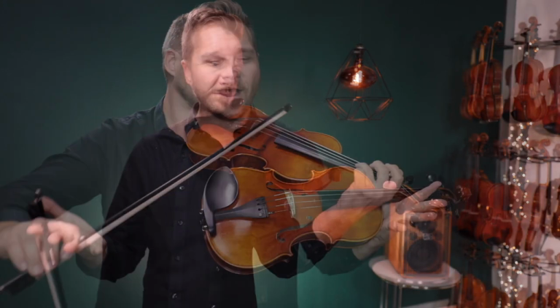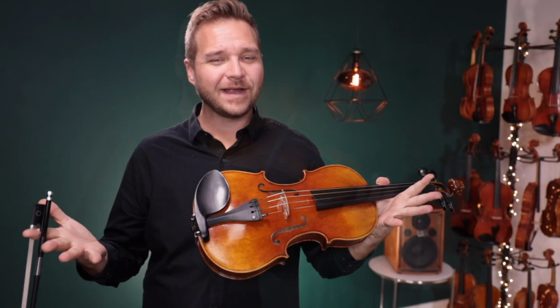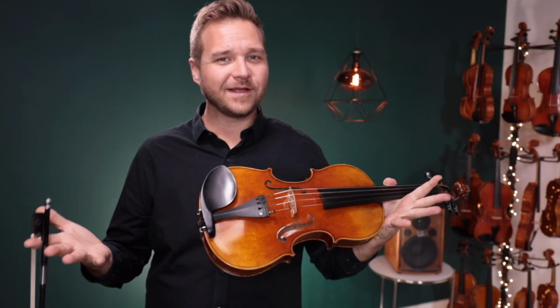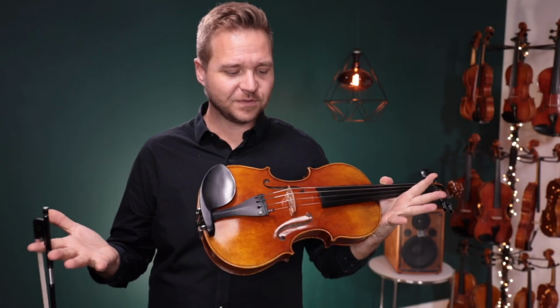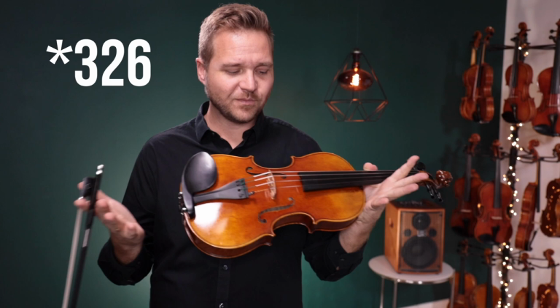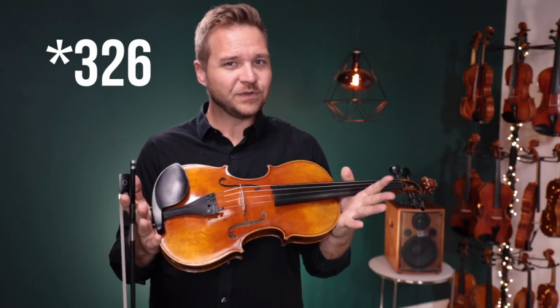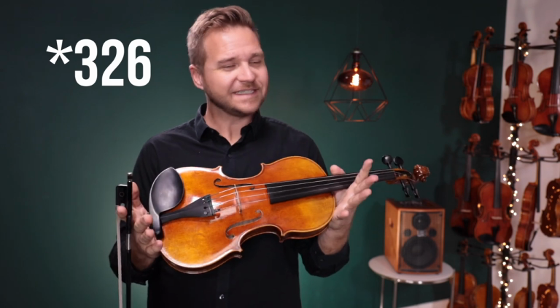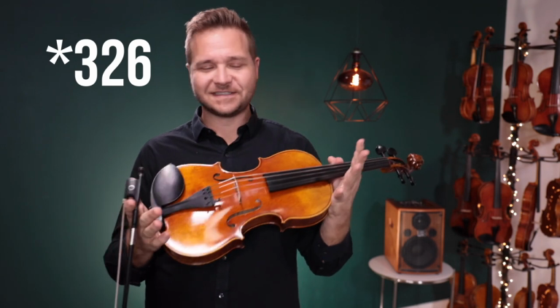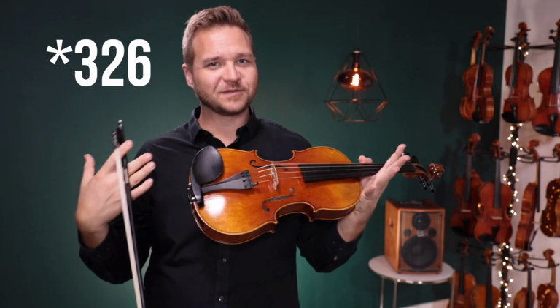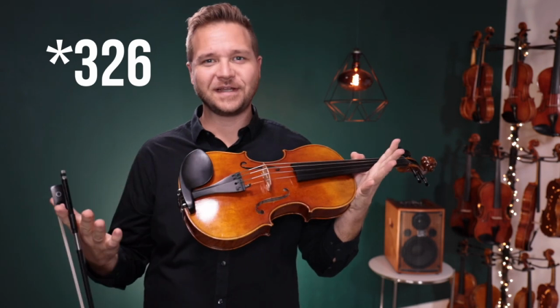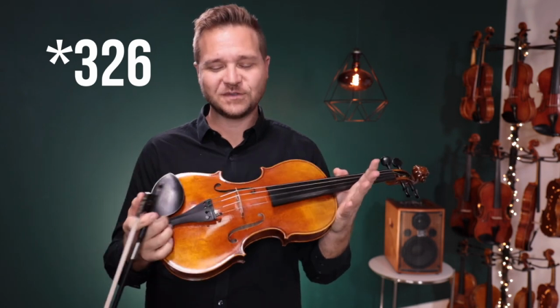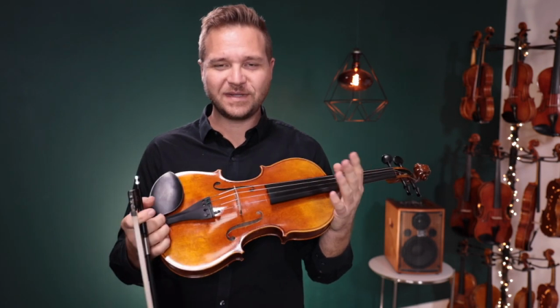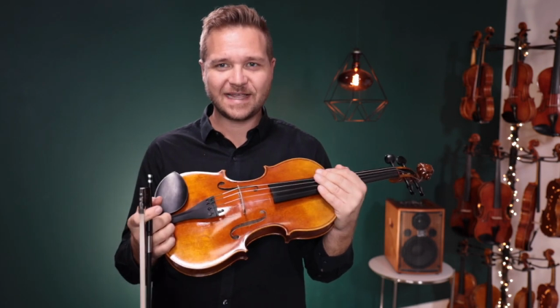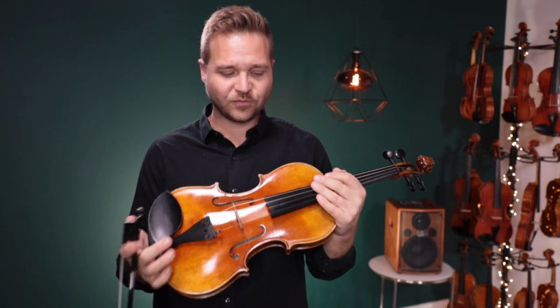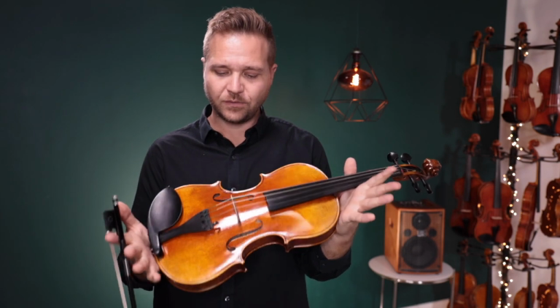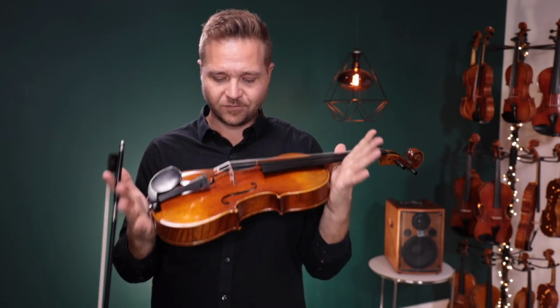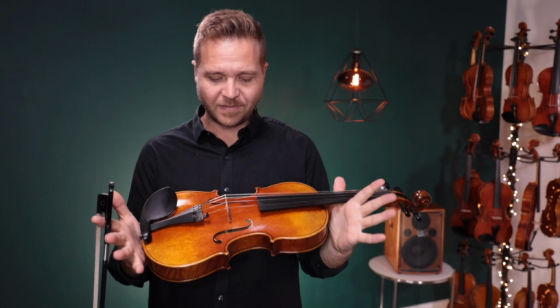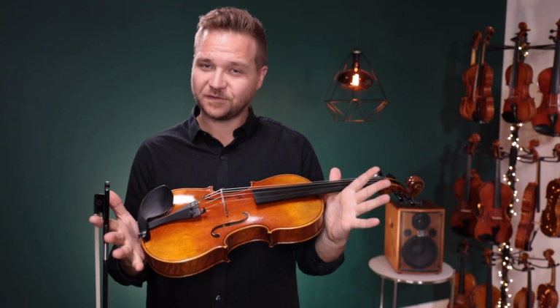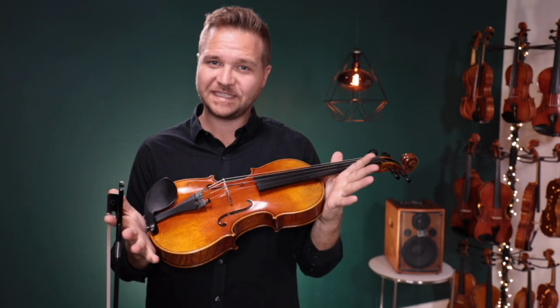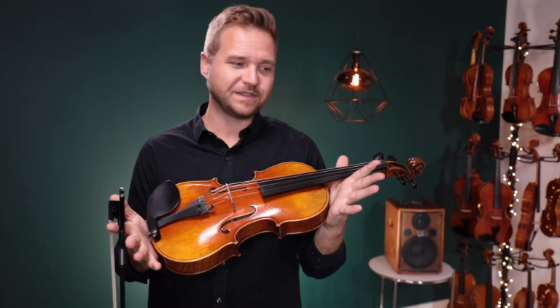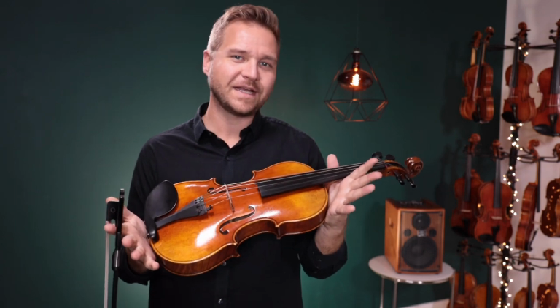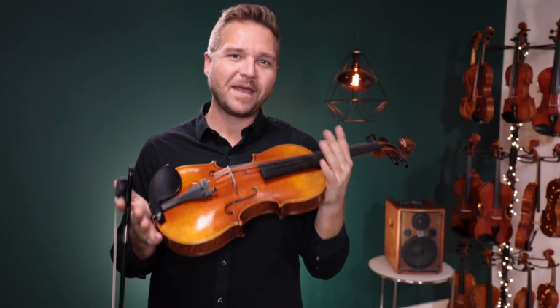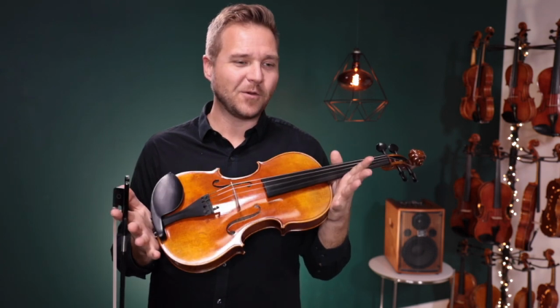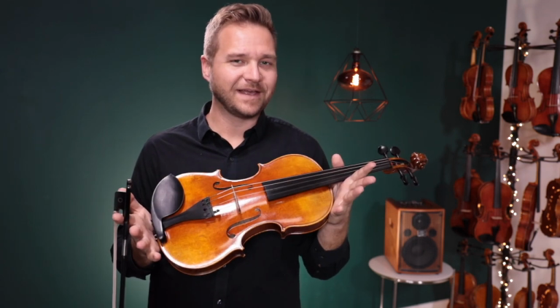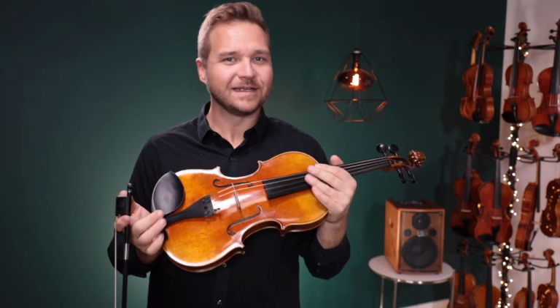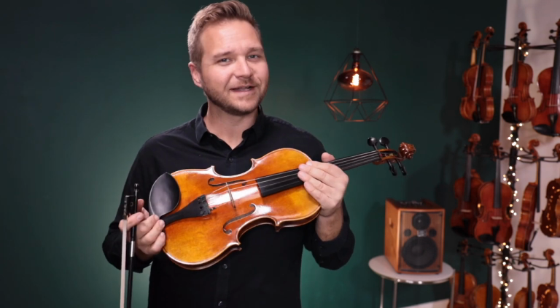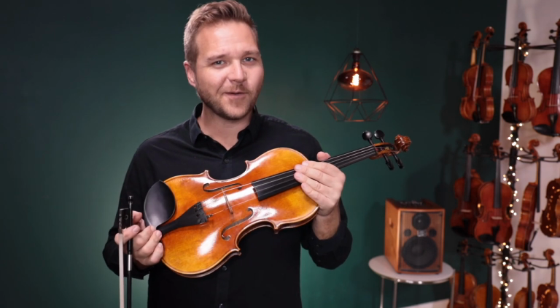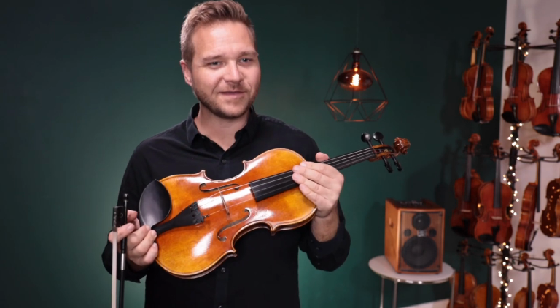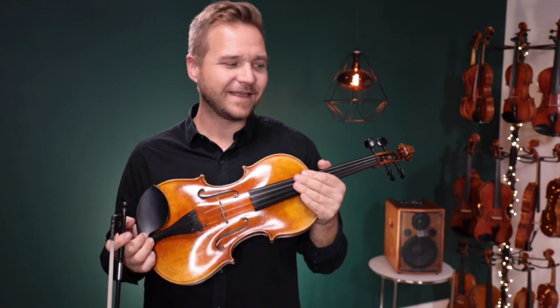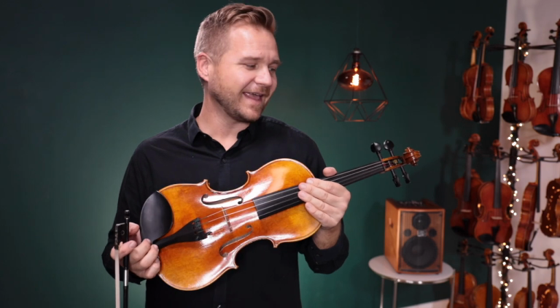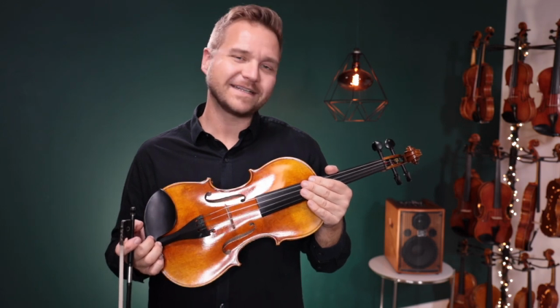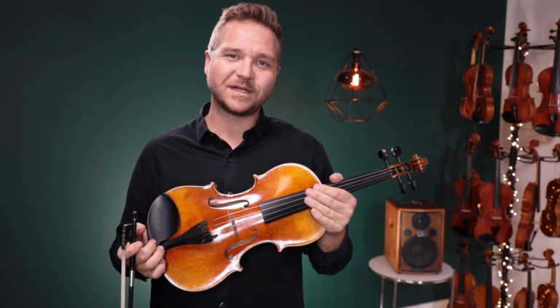All right, I'm calling this one number 236 — it's just for our own inventory-keeping sake — but it's a pre-owned Fiddler Man Master 15-inch viola. We hope you'll find a lovely home with you, and thanks so much for watching.